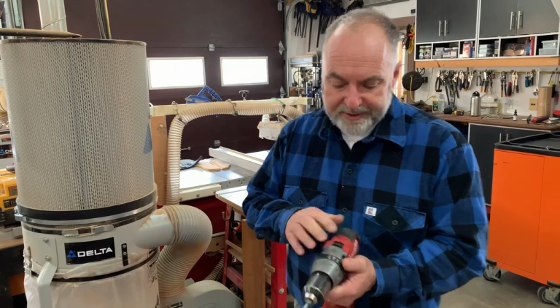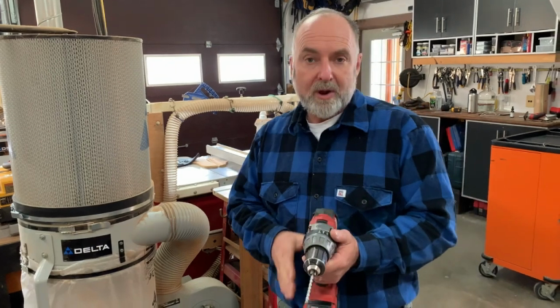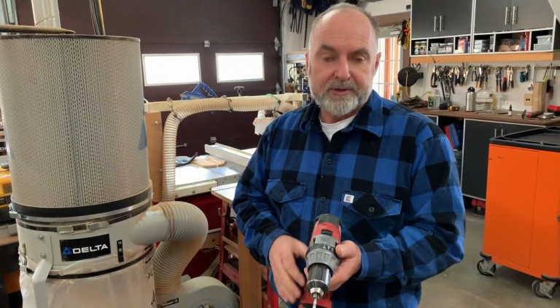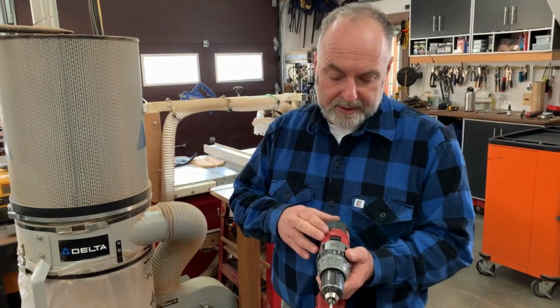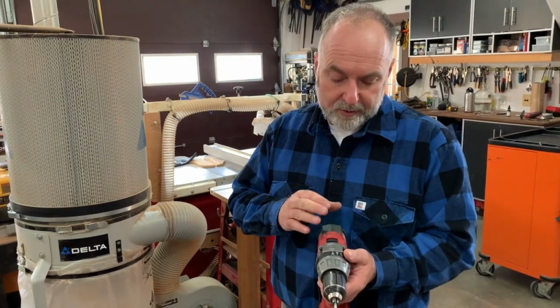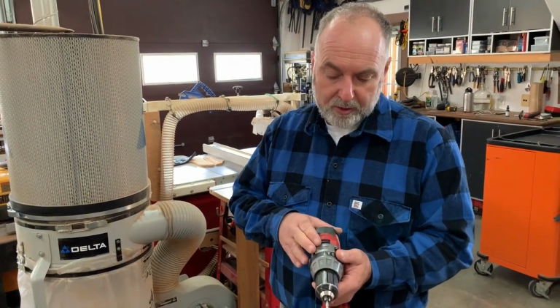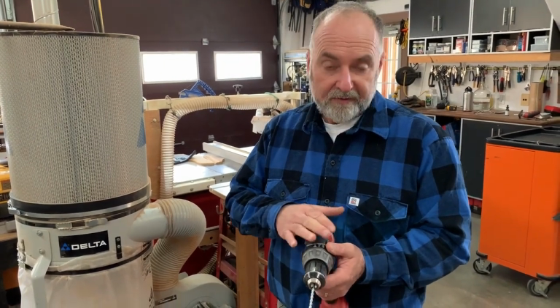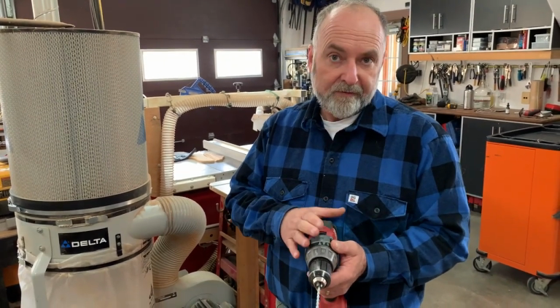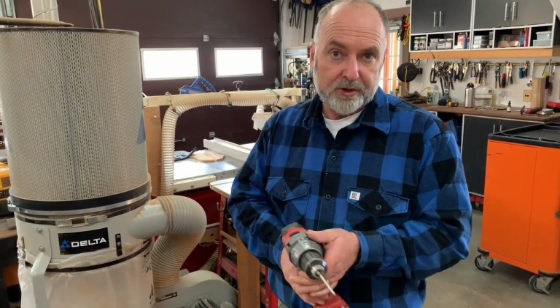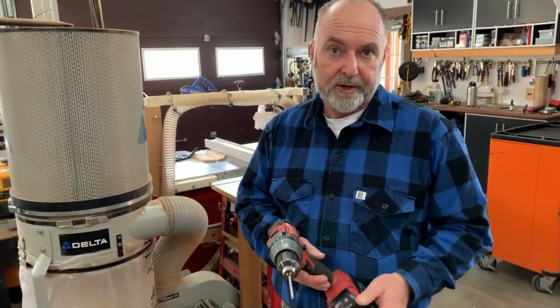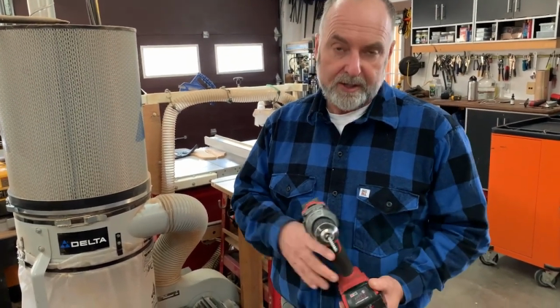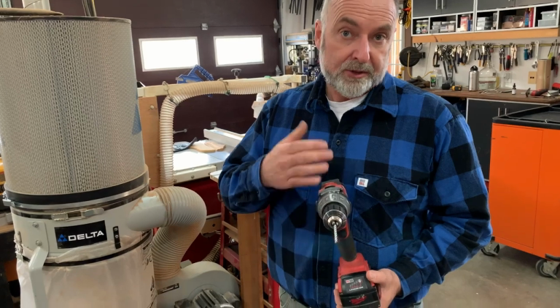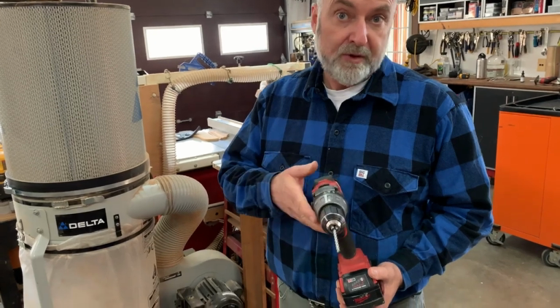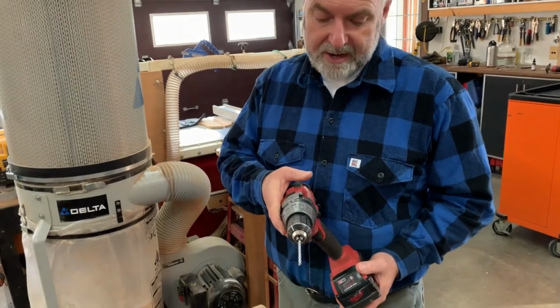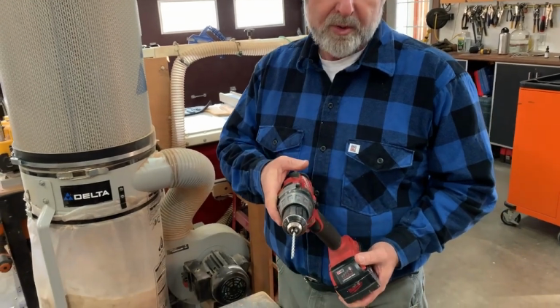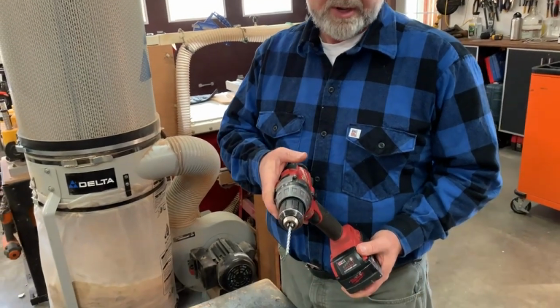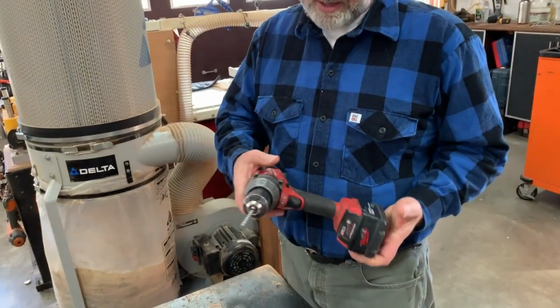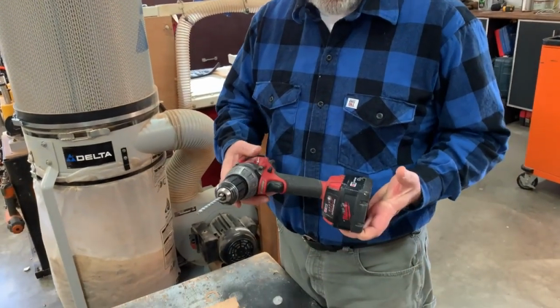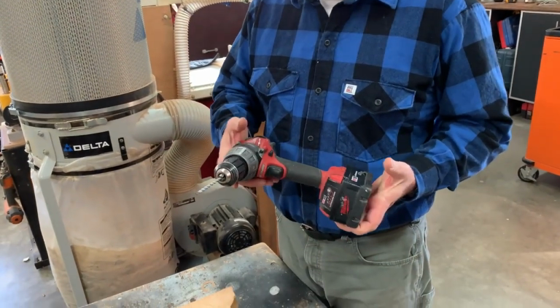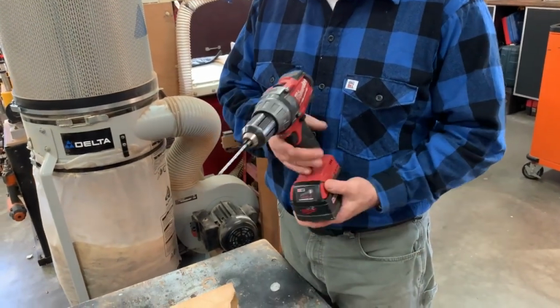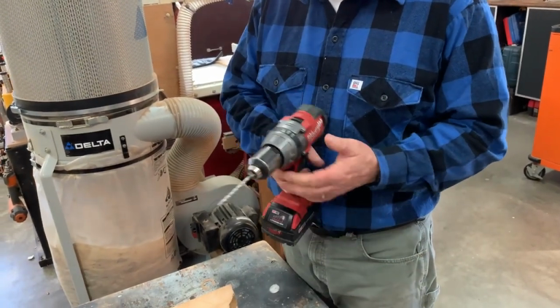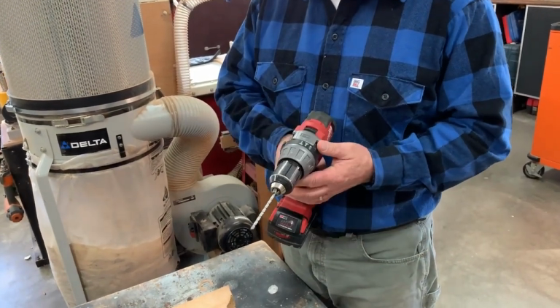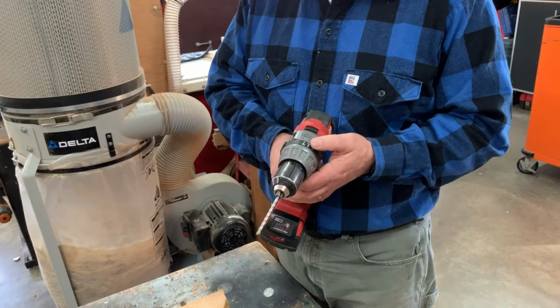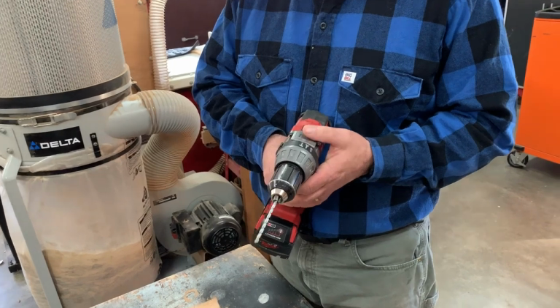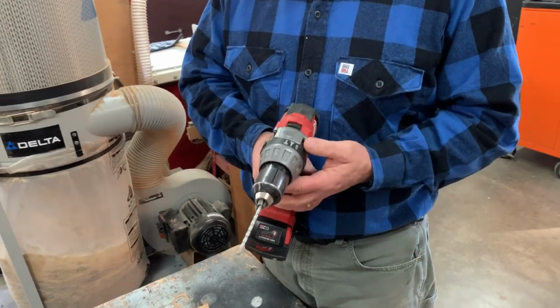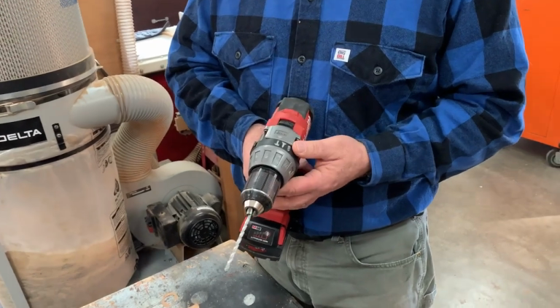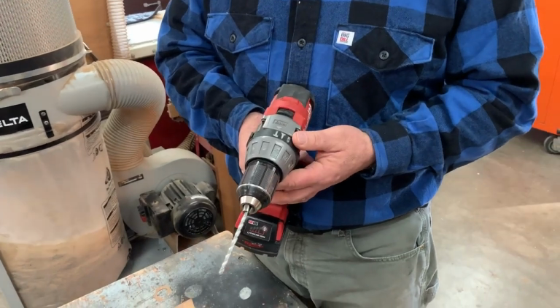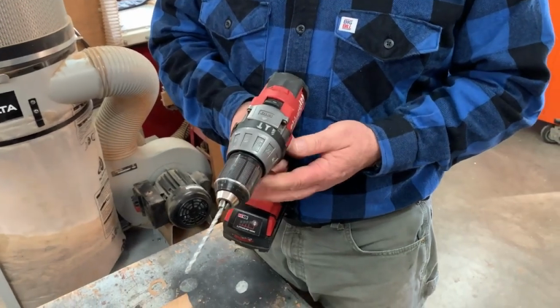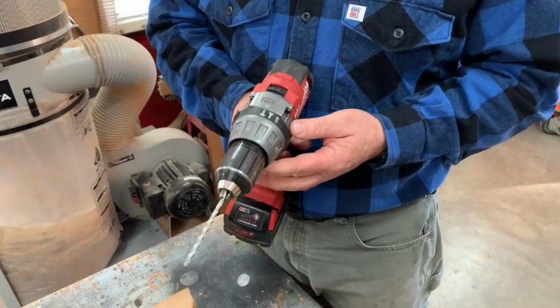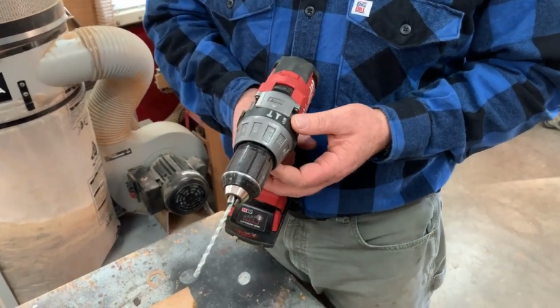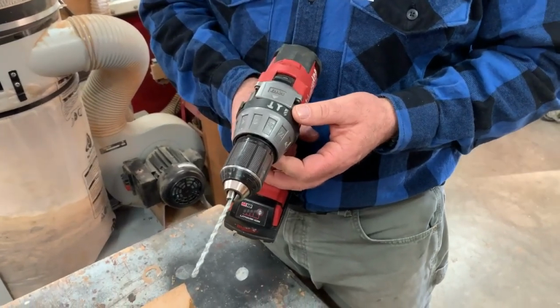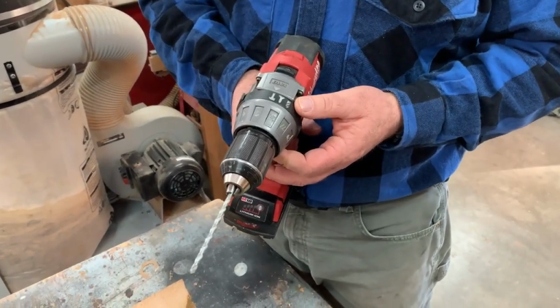In this video I want to give you a tour of a full-featured cordless drill so that if you have to buy or borrow one you're going to get the right kind. This would be called a drill driver with hammer drilling capabilities.